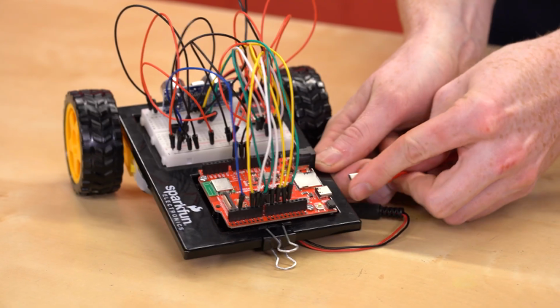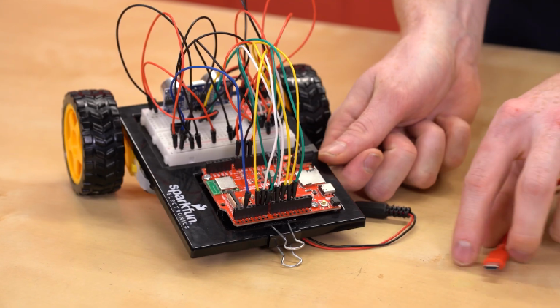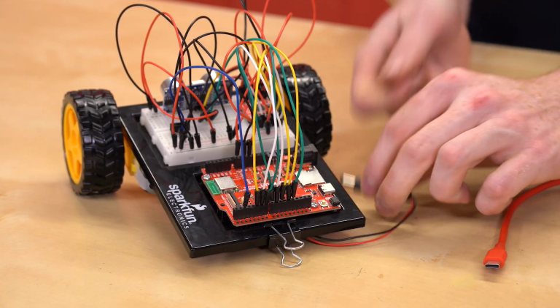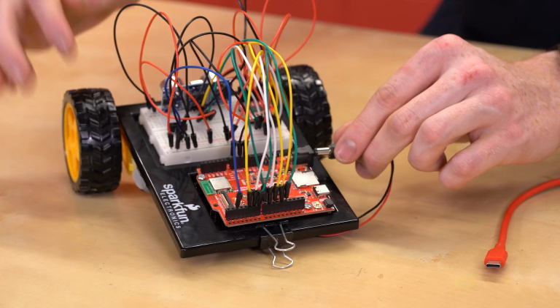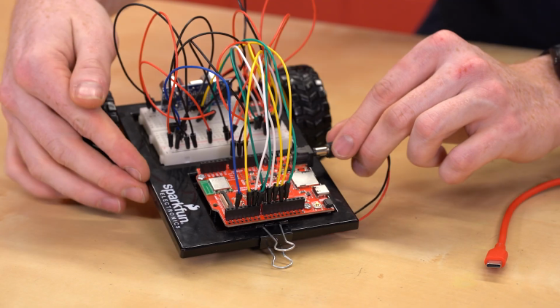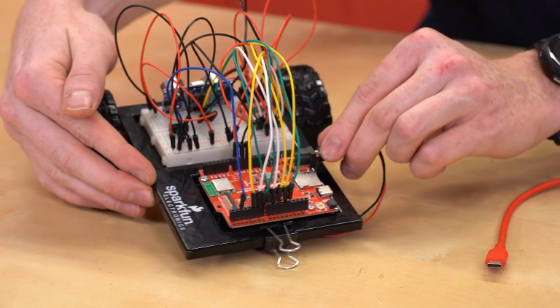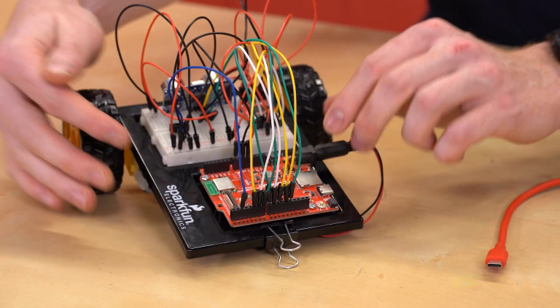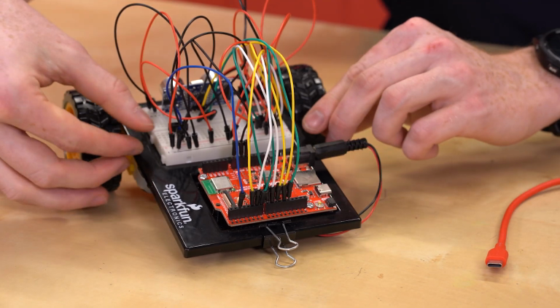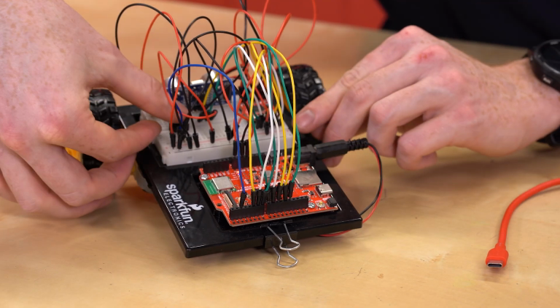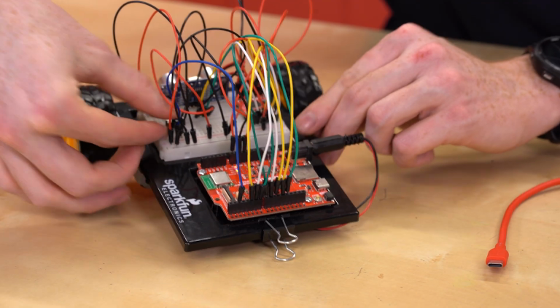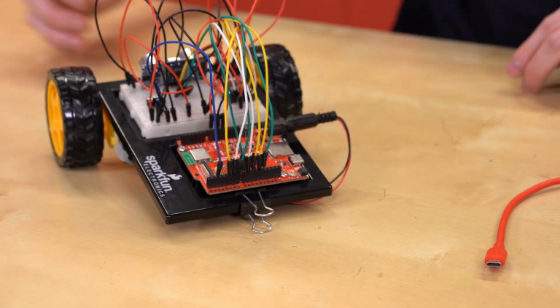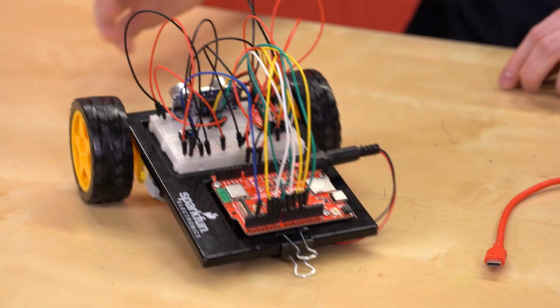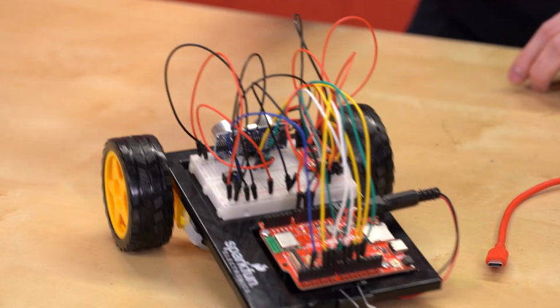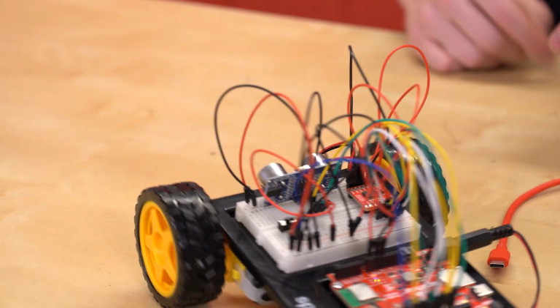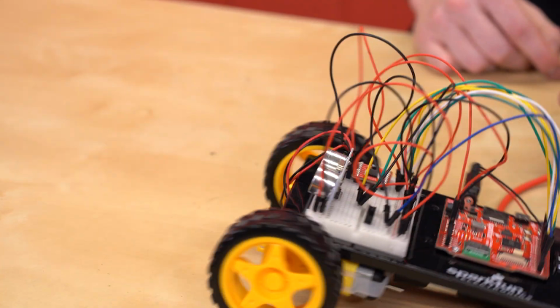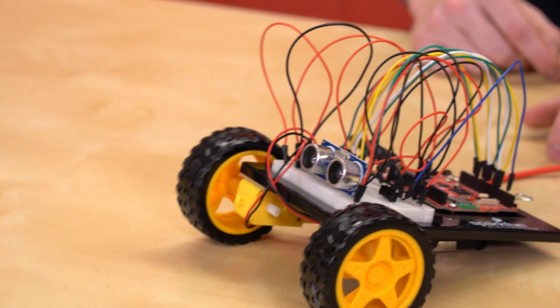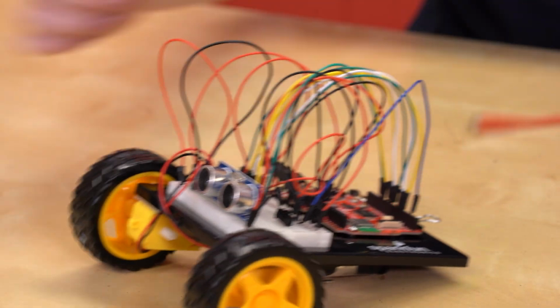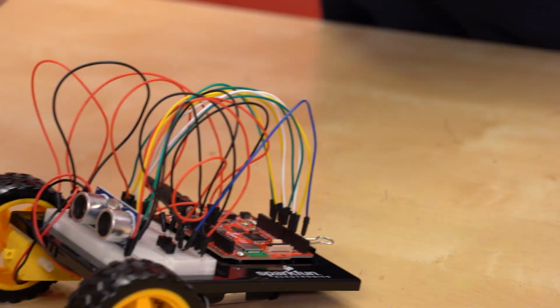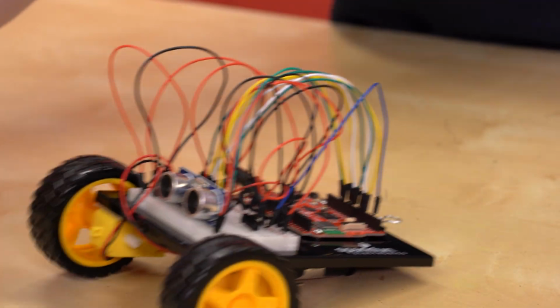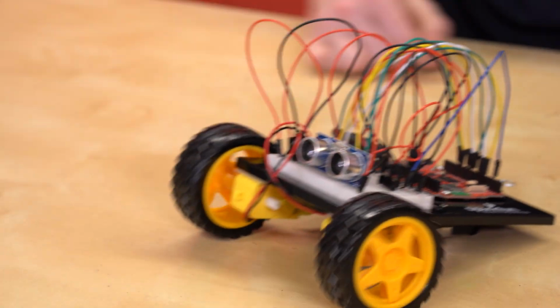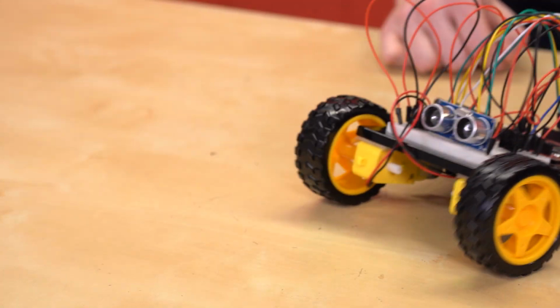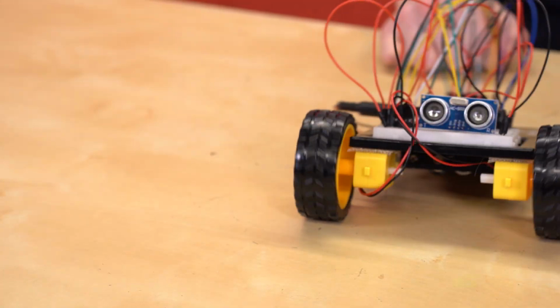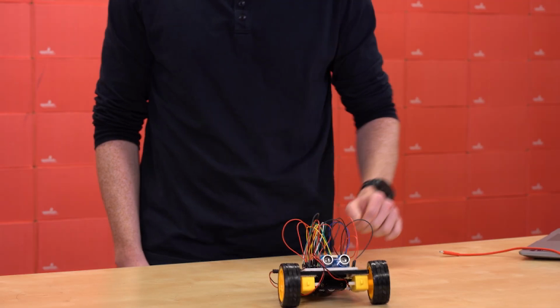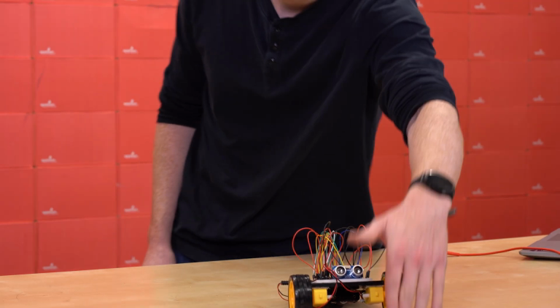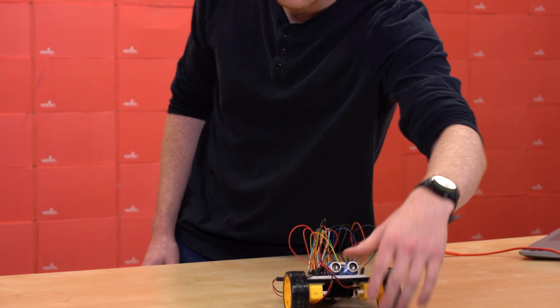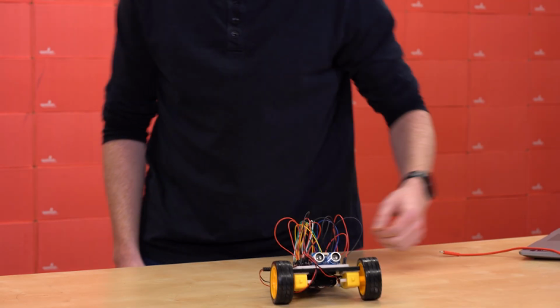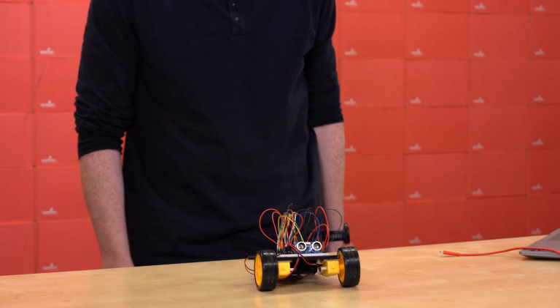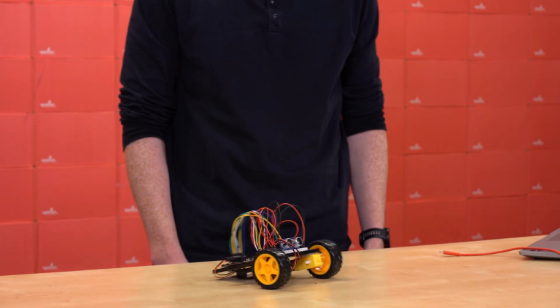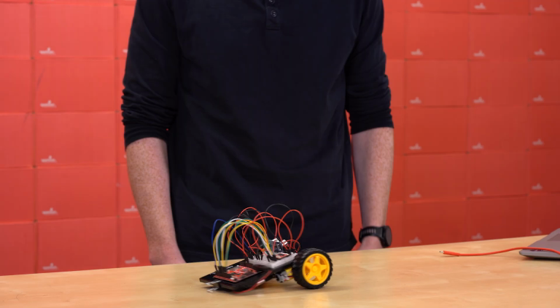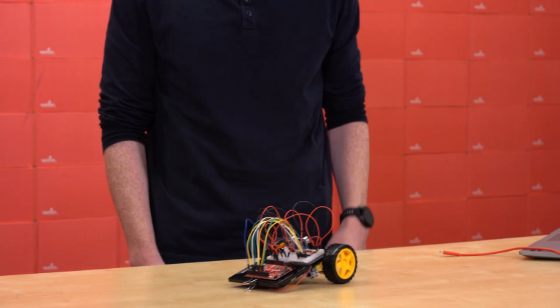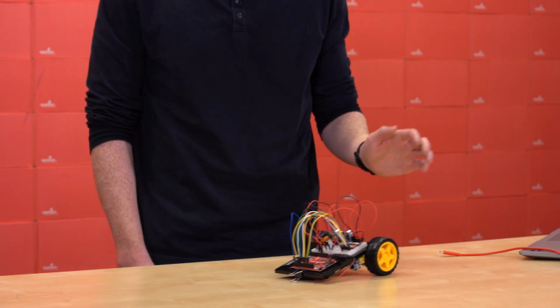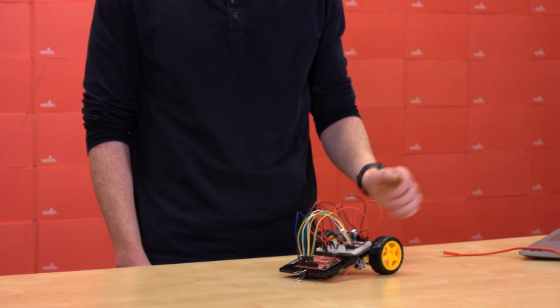Now, we can unplug our USB-C cable, plug in the barrel connector of our battery pack, and flip the switch, and our robot will move around with a life of its own. The robot will back up if we put obstacles in its way and try to navigate in a different direction.